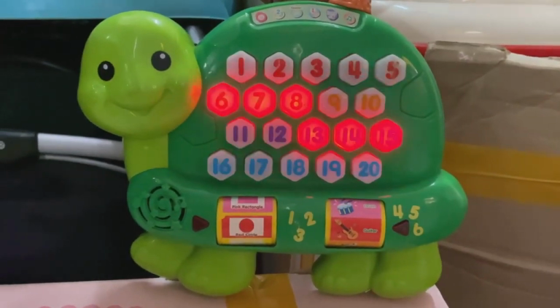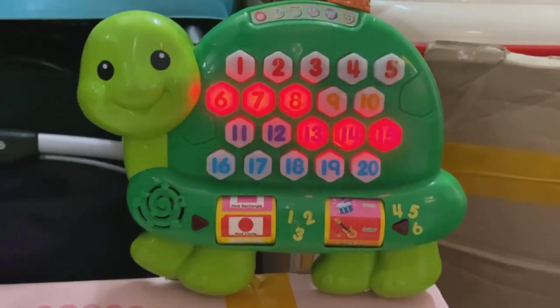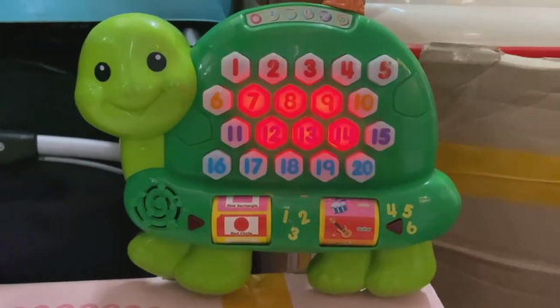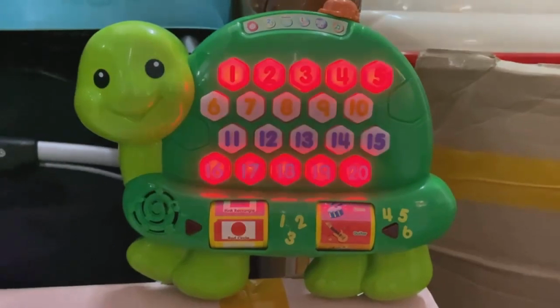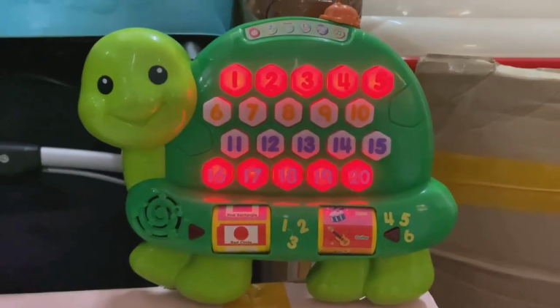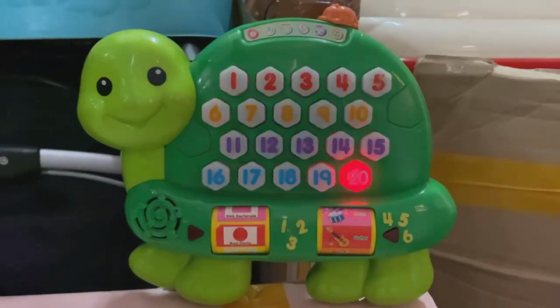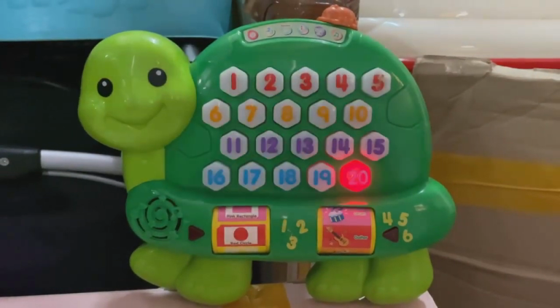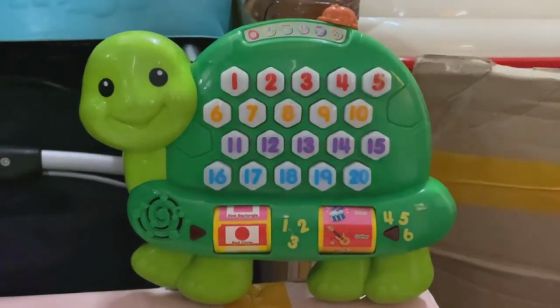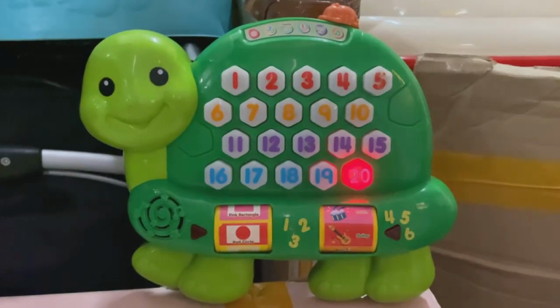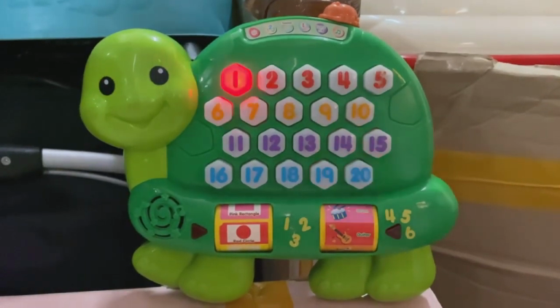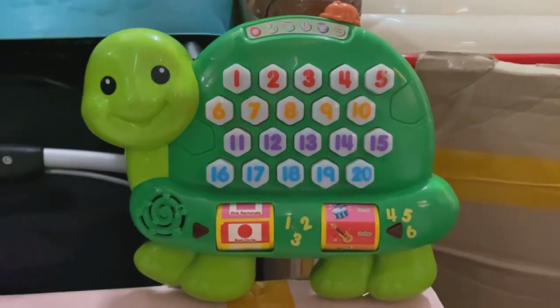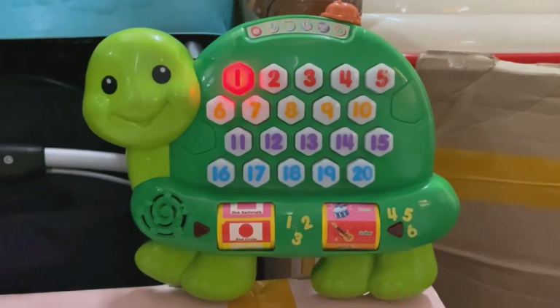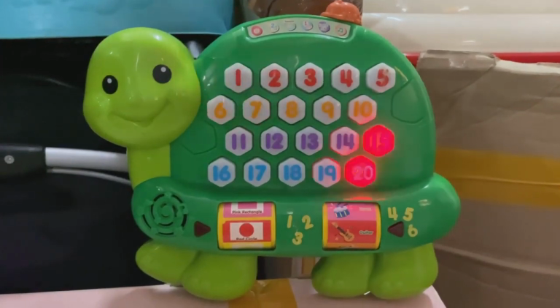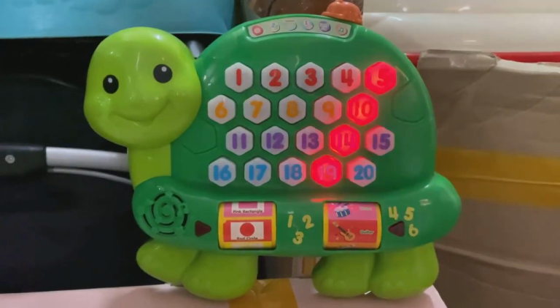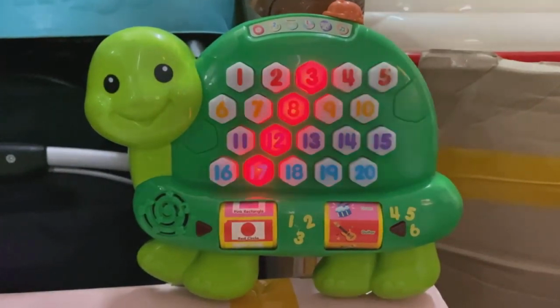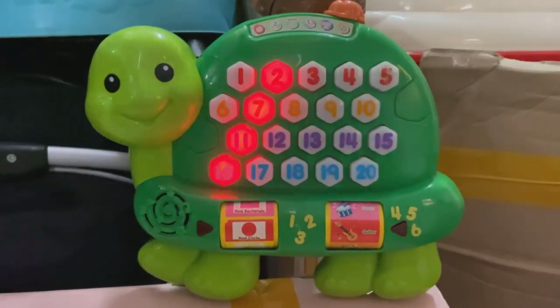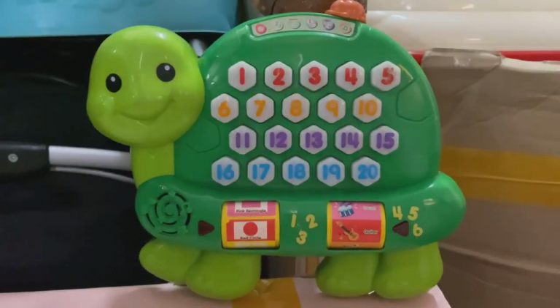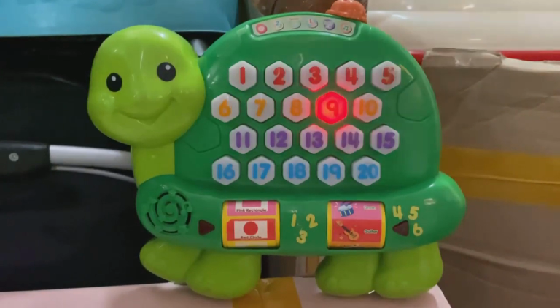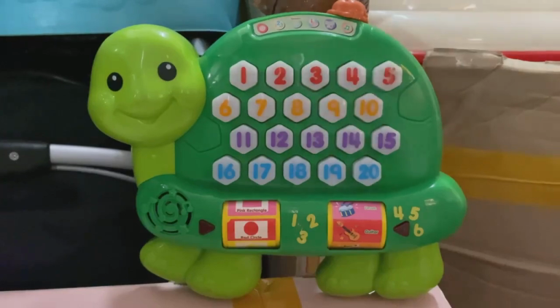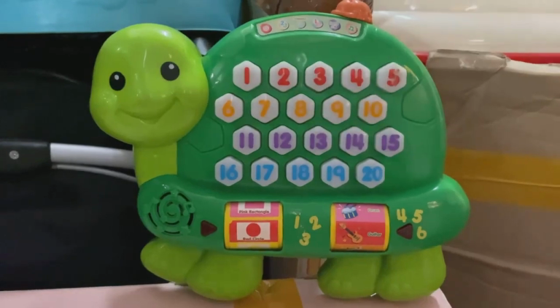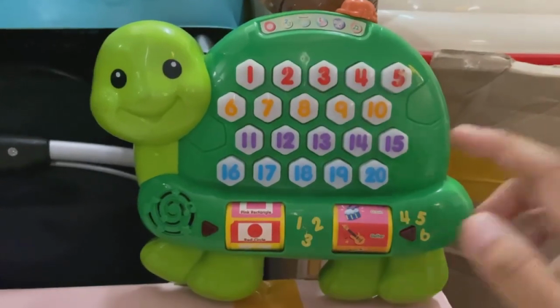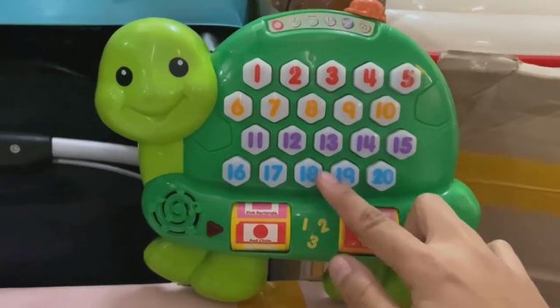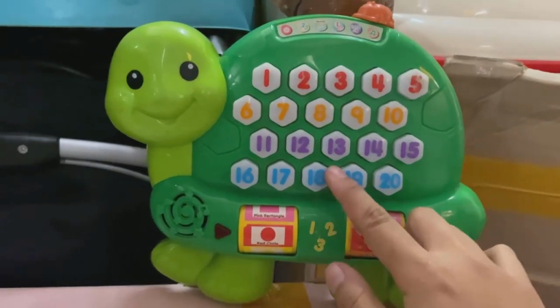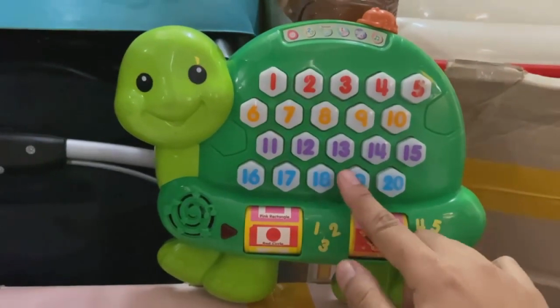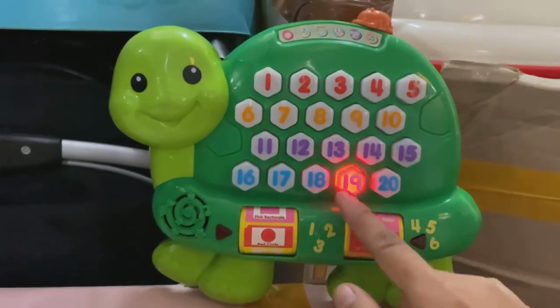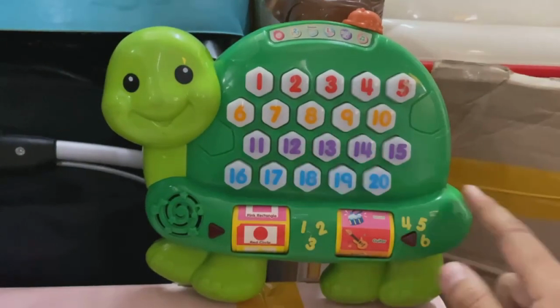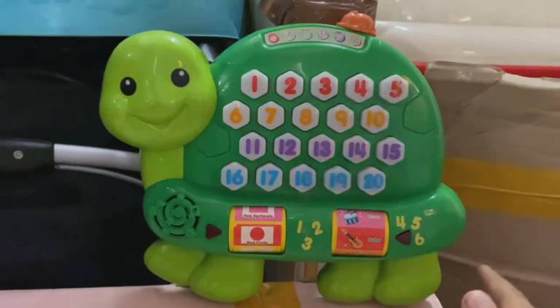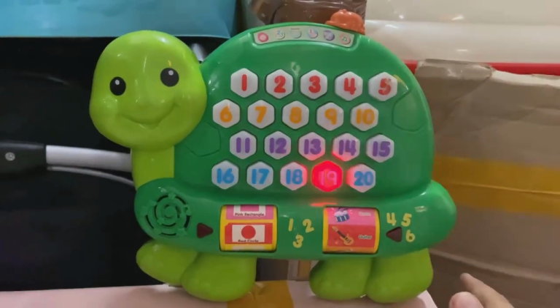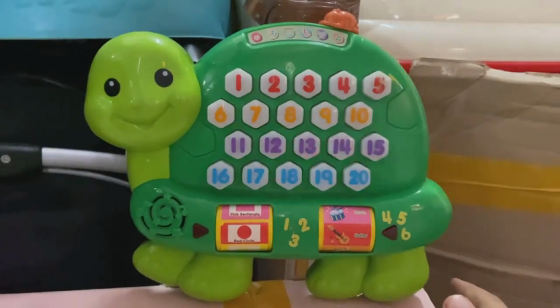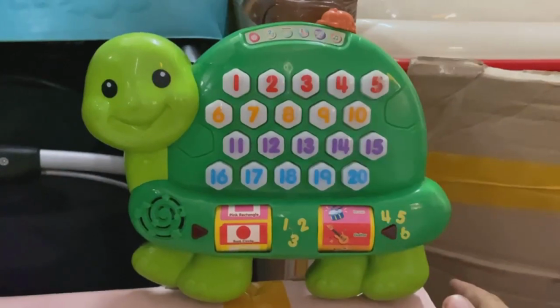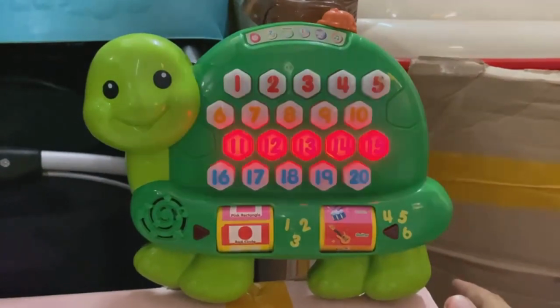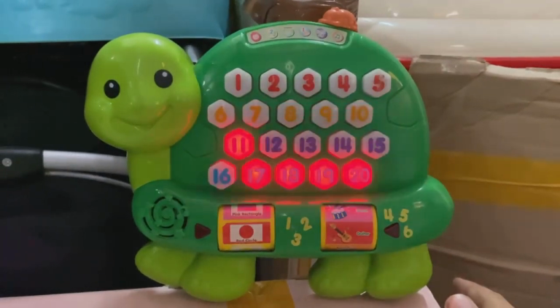Let's learn the count. Count up to twenty or down to one. Let's learn the number. Nine. Ninety. One. One.